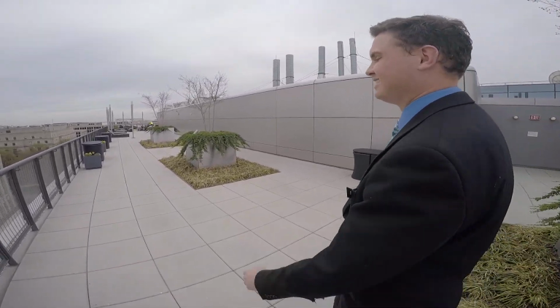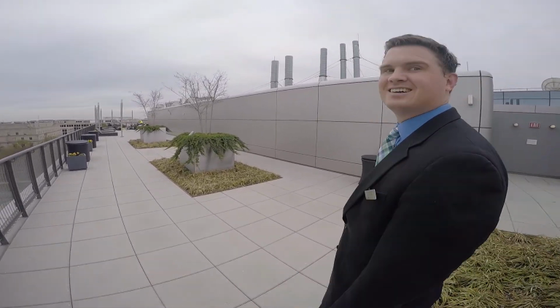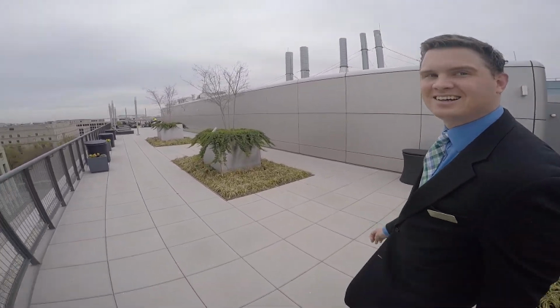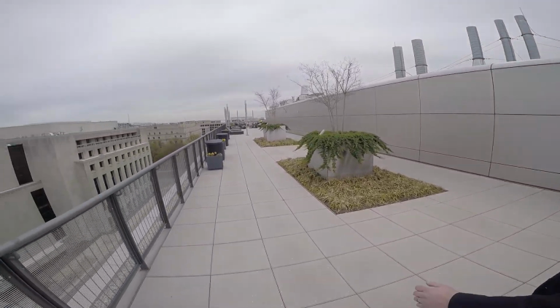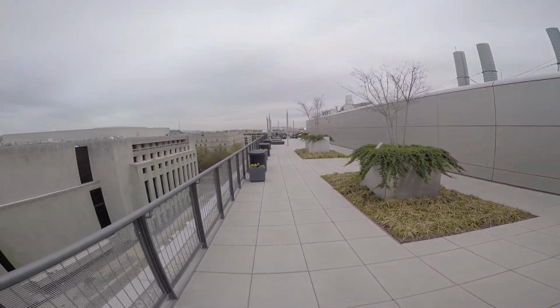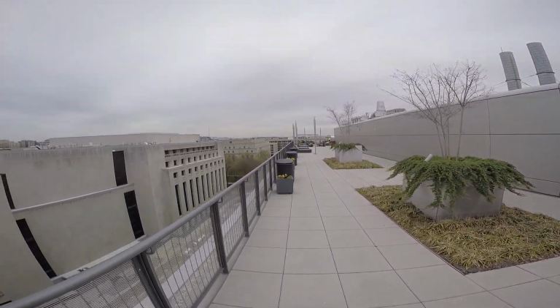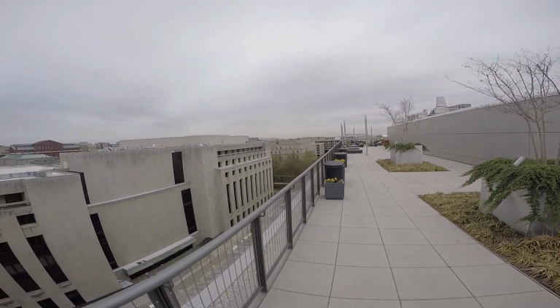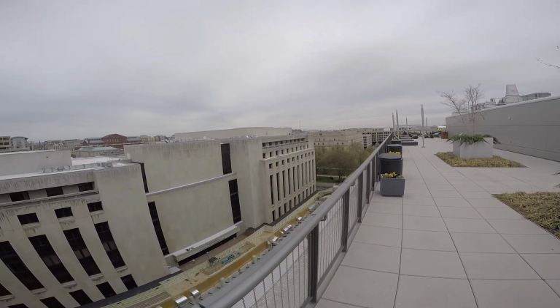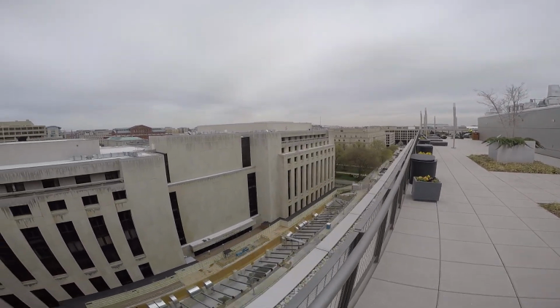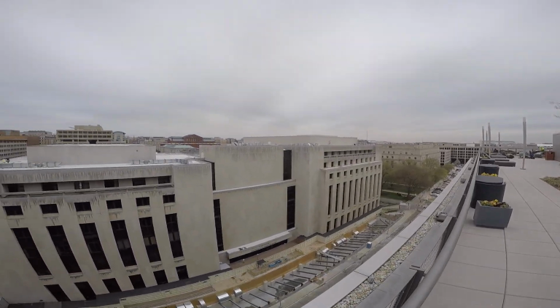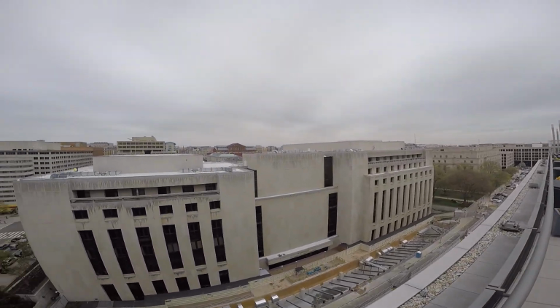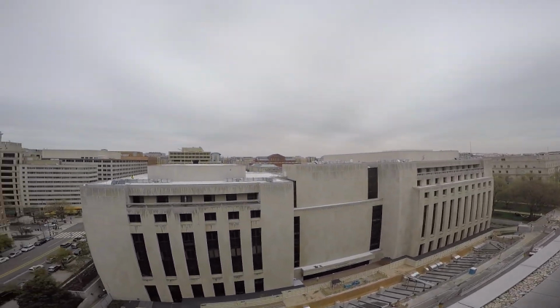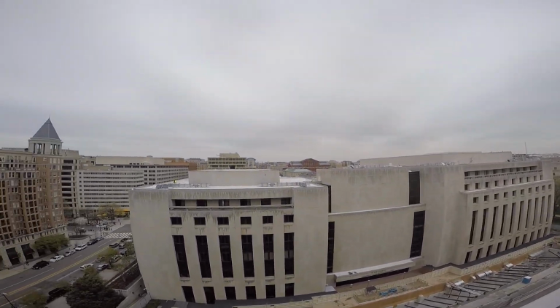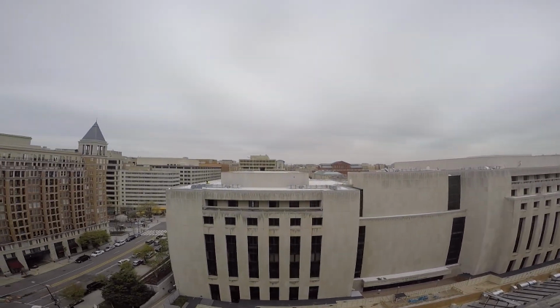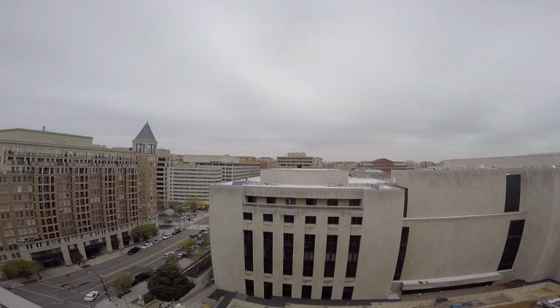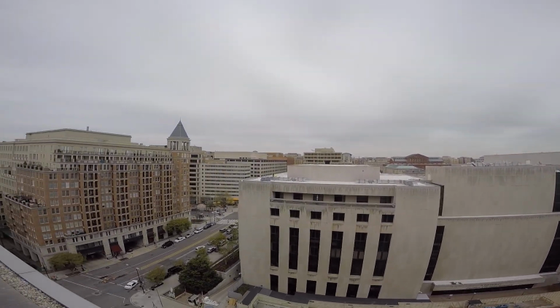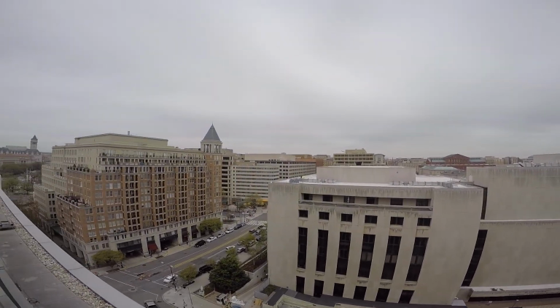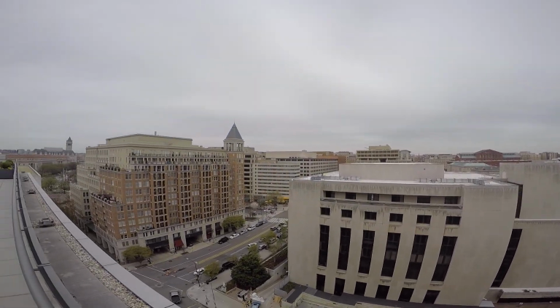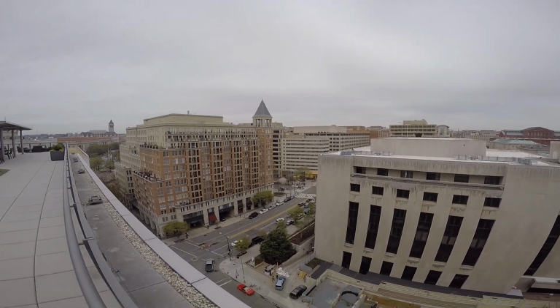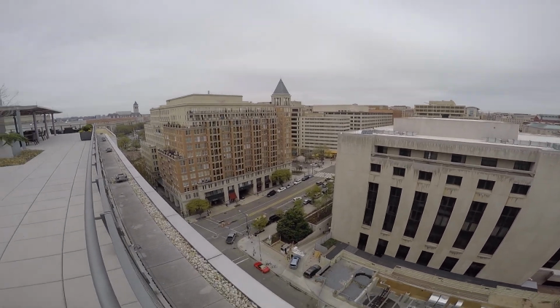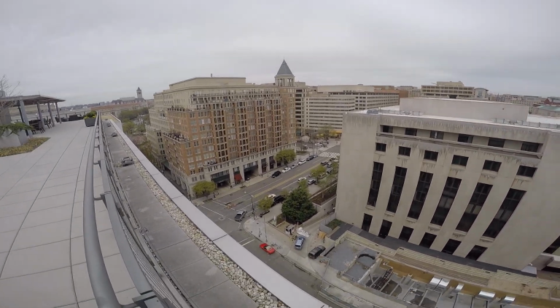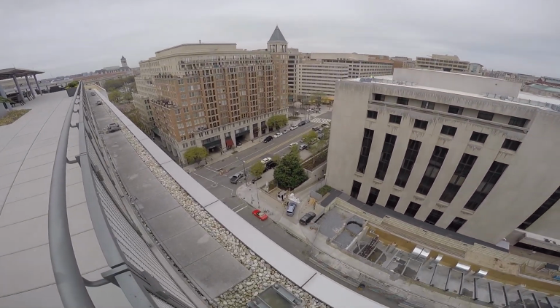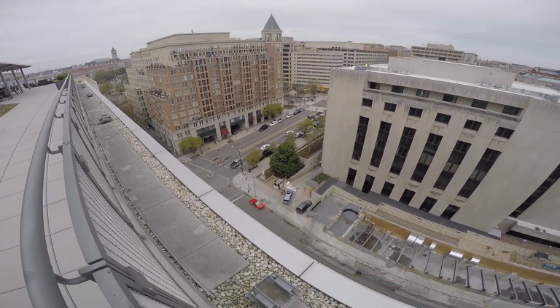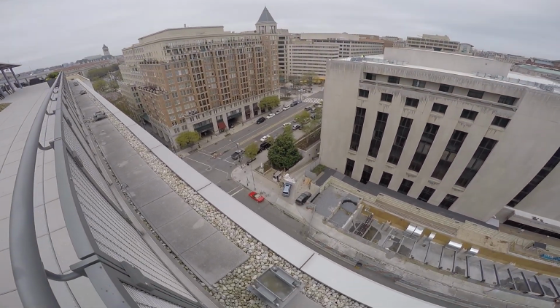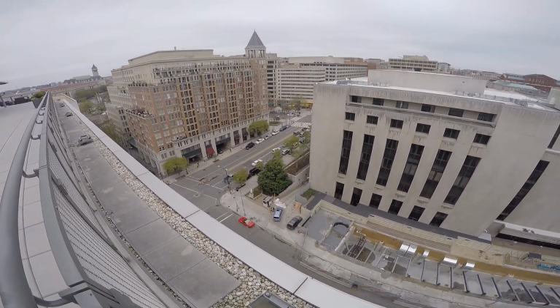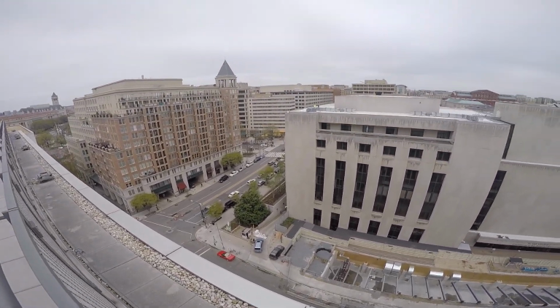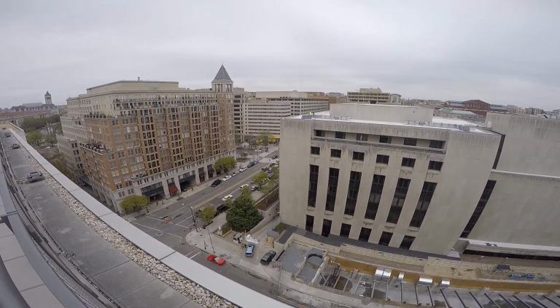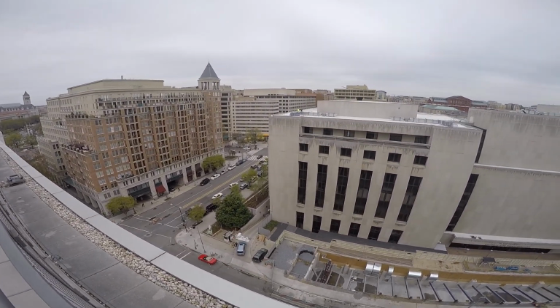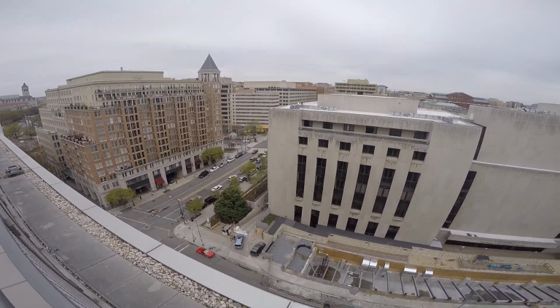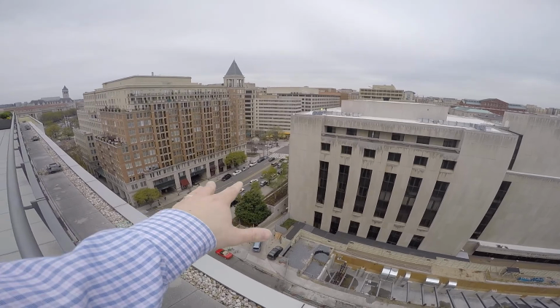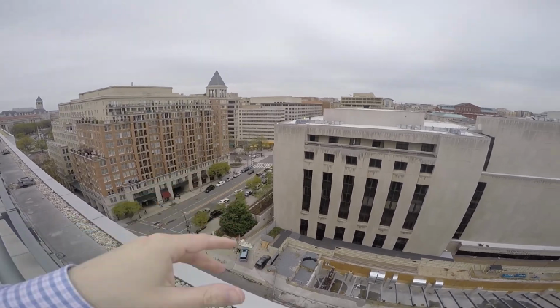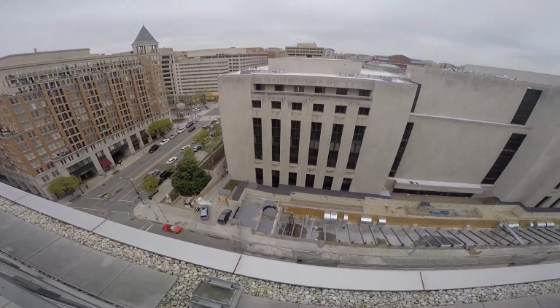Let me turn back real quick, Jeff, while we're walking over there, and just kind of show everybody the views we're seeing right now of the city, which are really awesome and incredible. You guys can see from here, and when I pan down you can see everybody's making it happen — a lot of activity over on 6th Street right now.